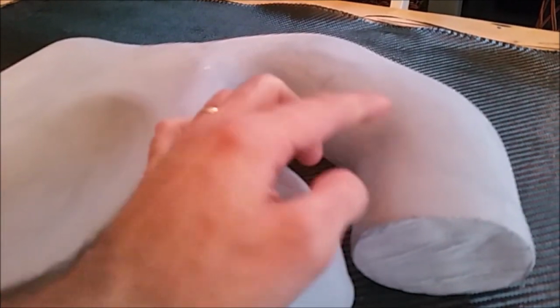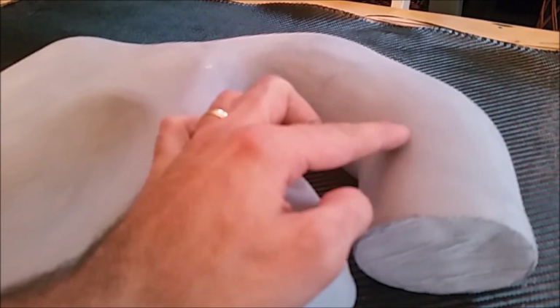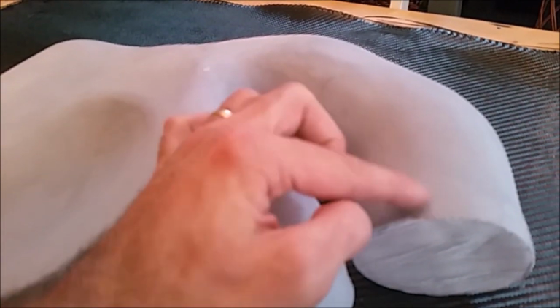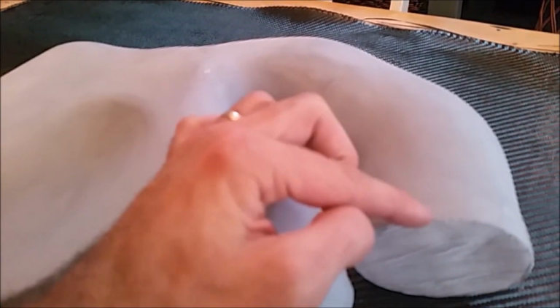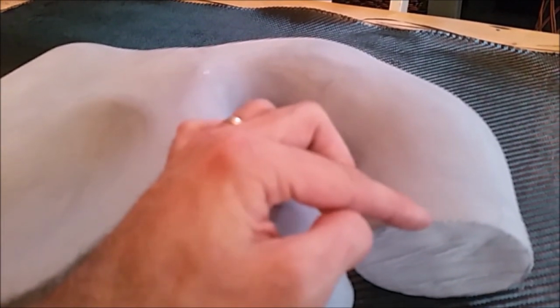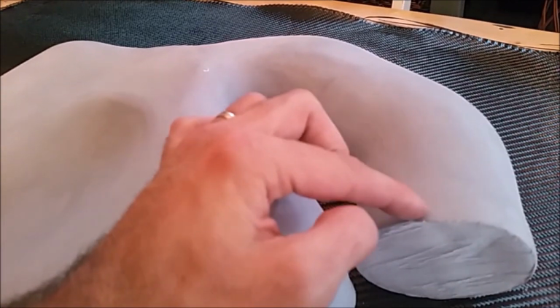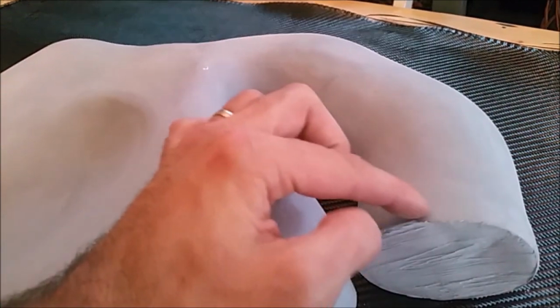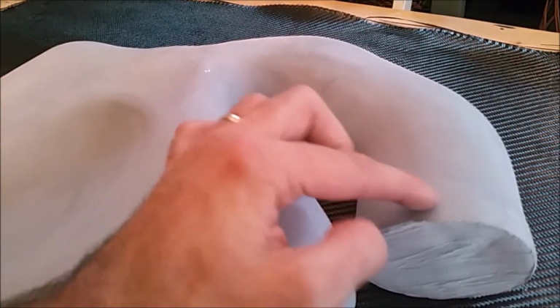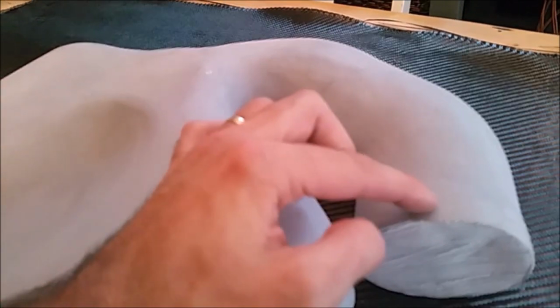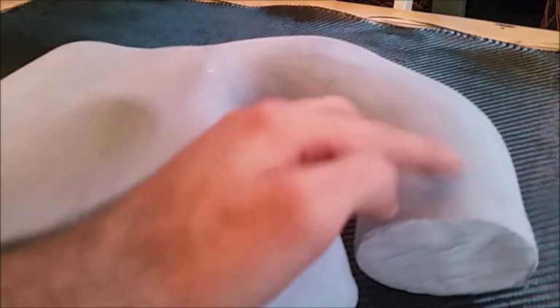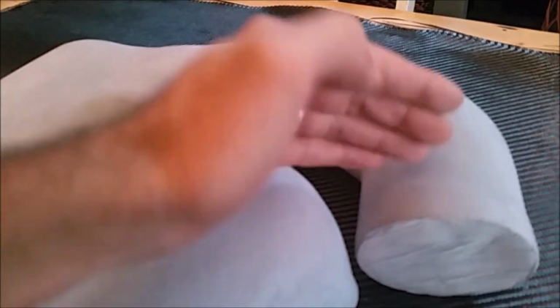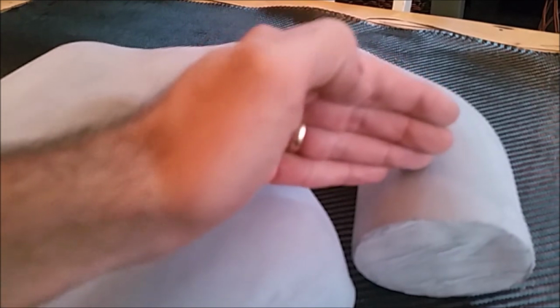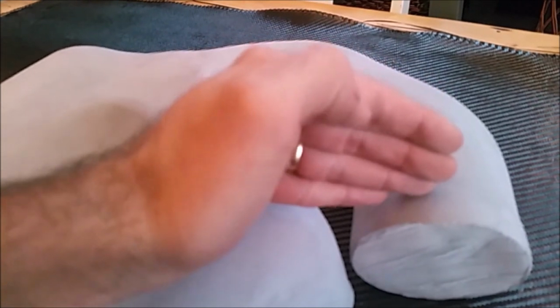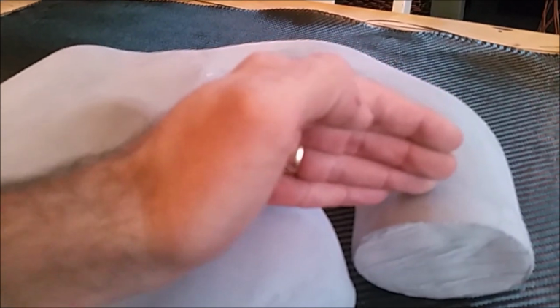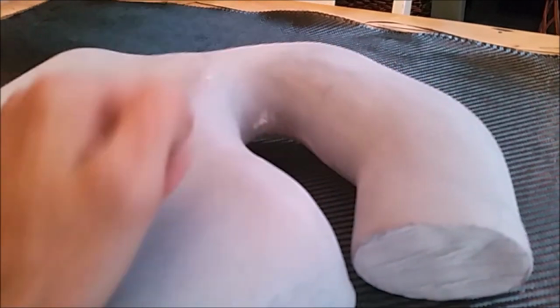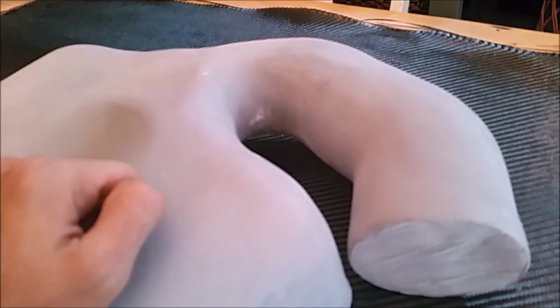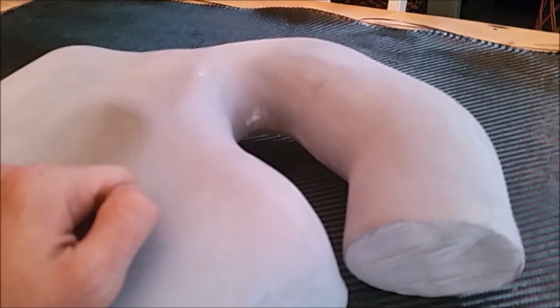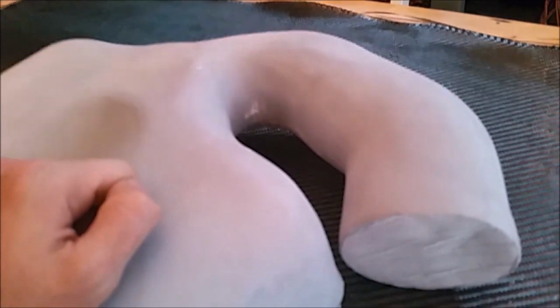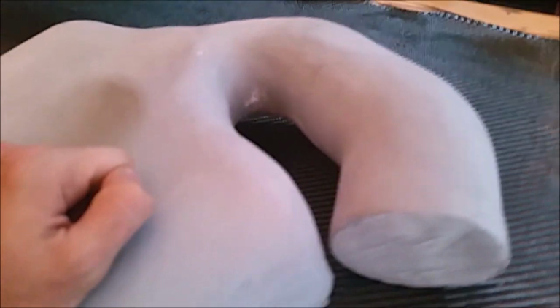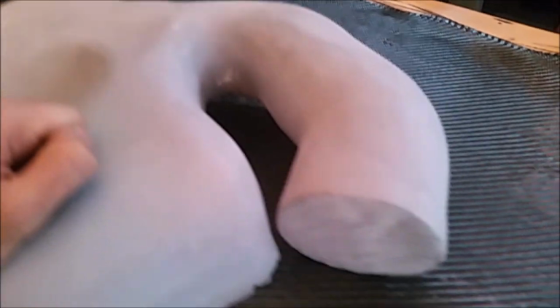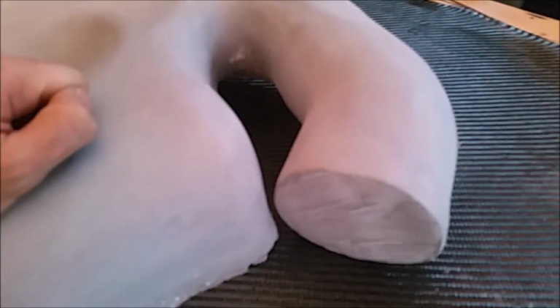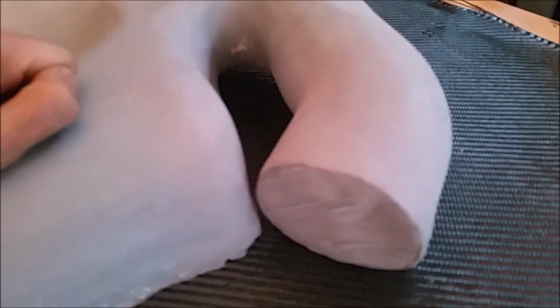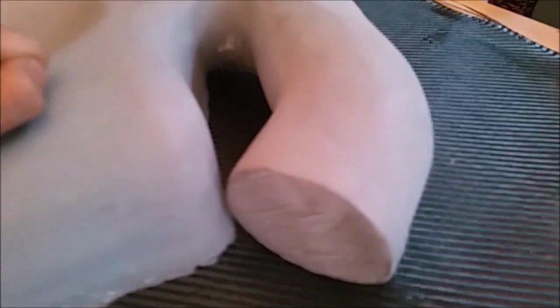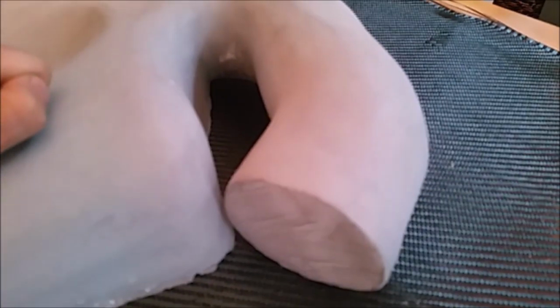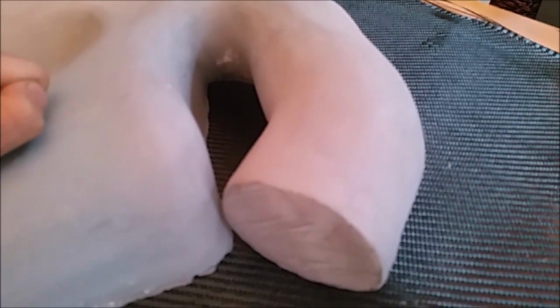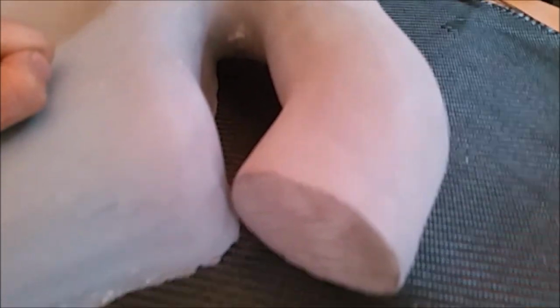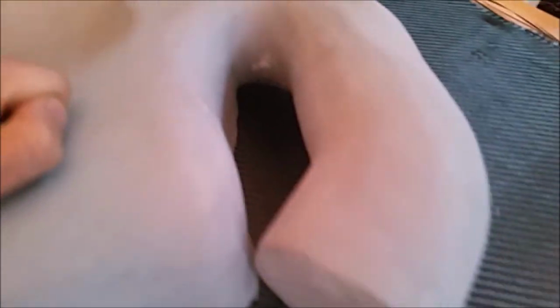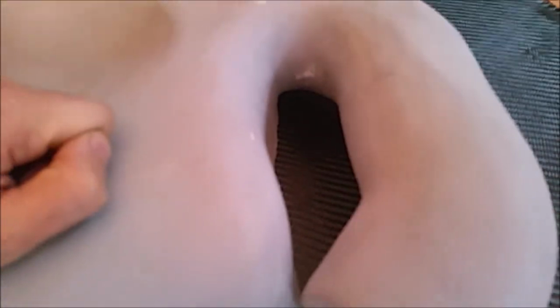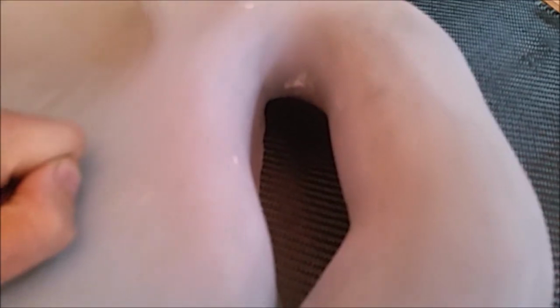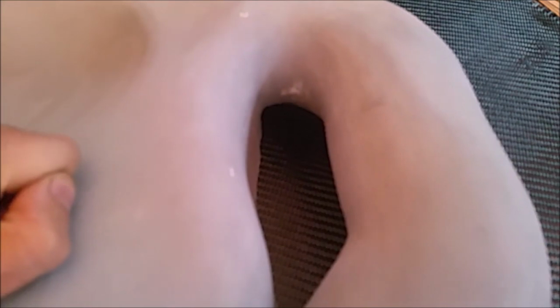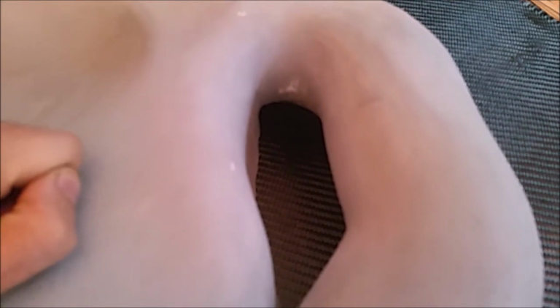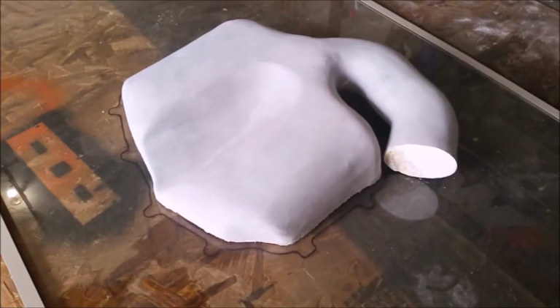It doesn't have to come all the way to the end. If the end here is weak, I'm going to cut it back about an inch anyway, but there's not a whole lot of clearance here.